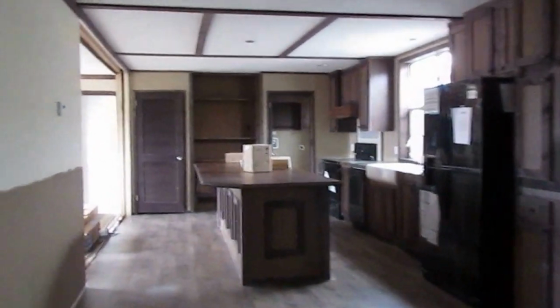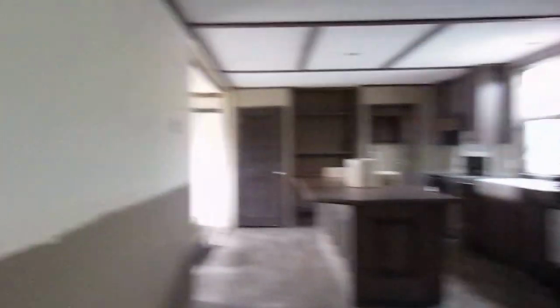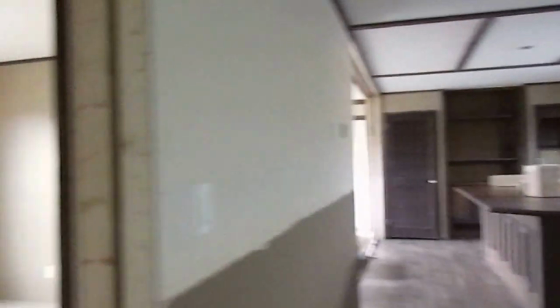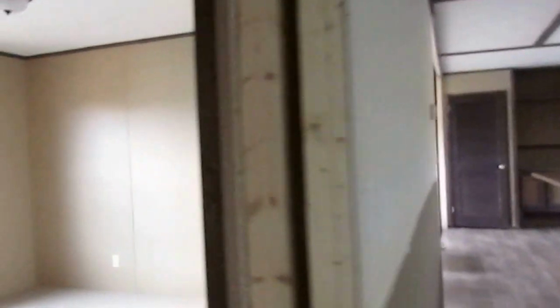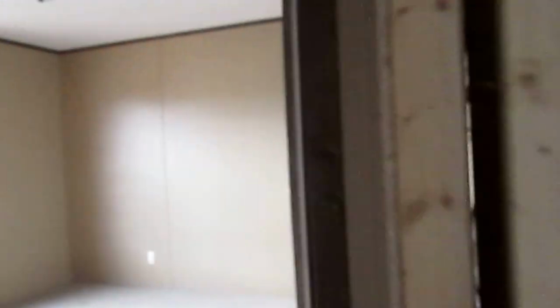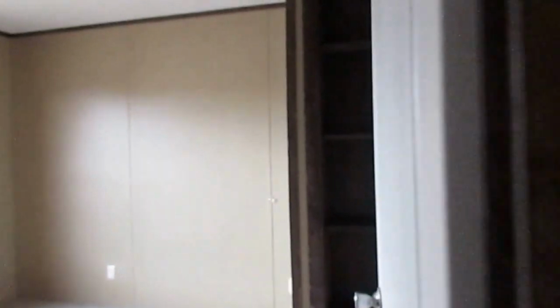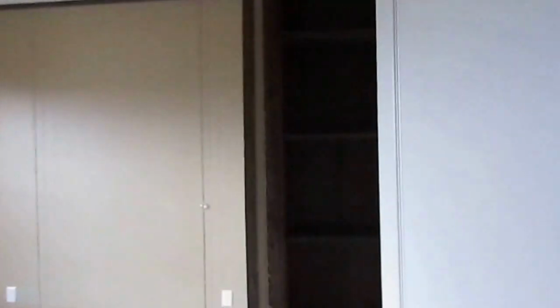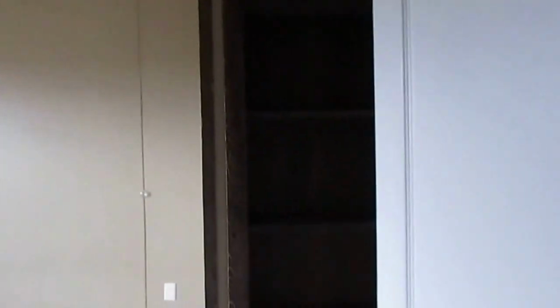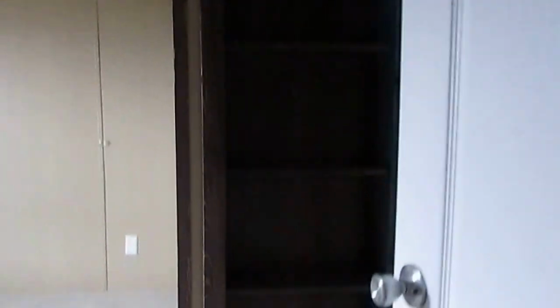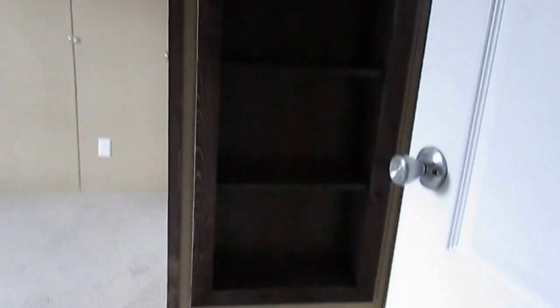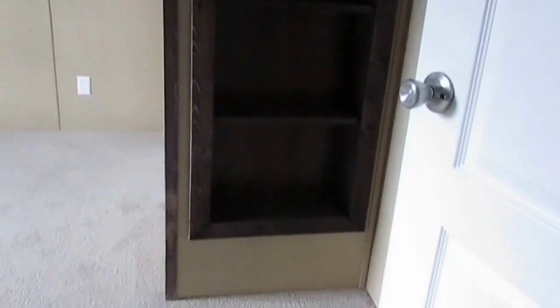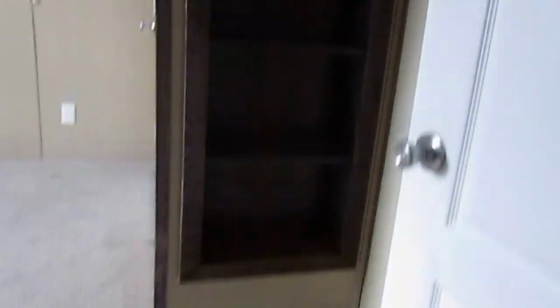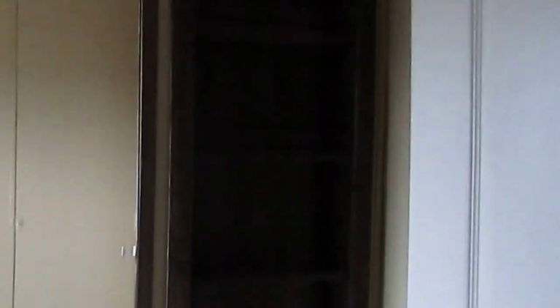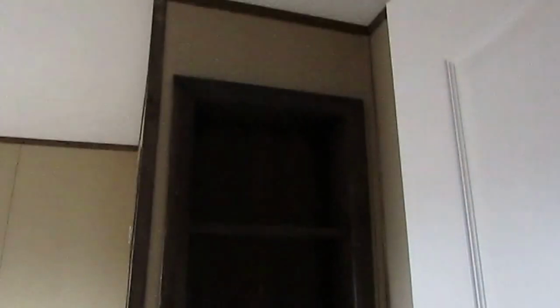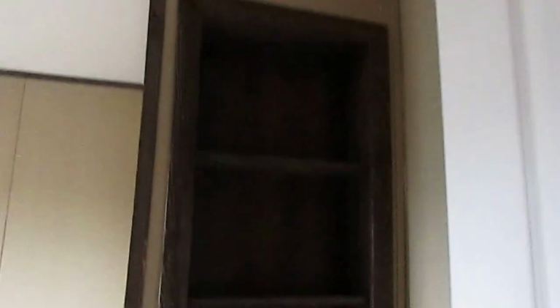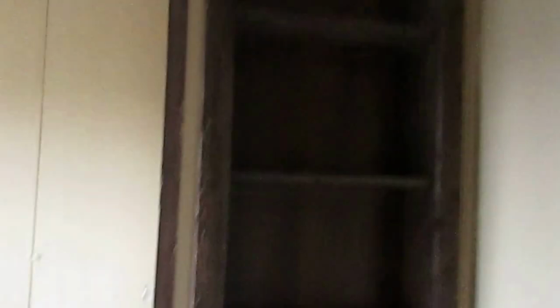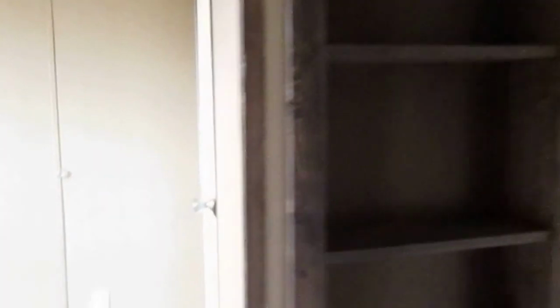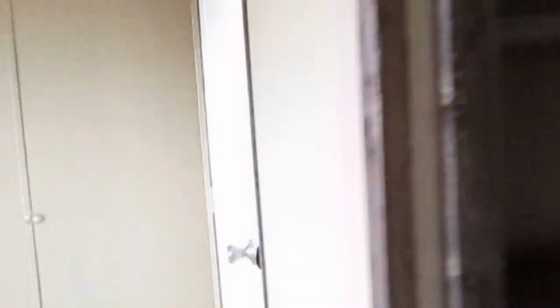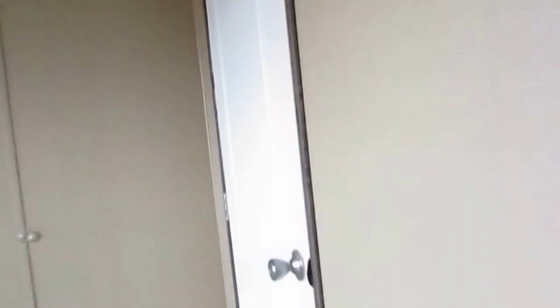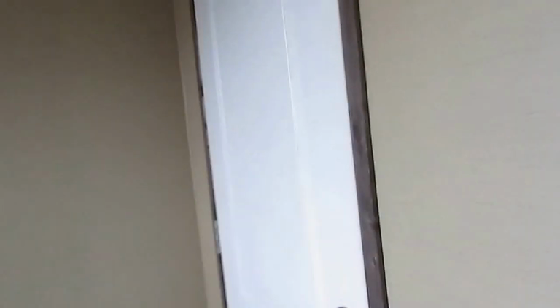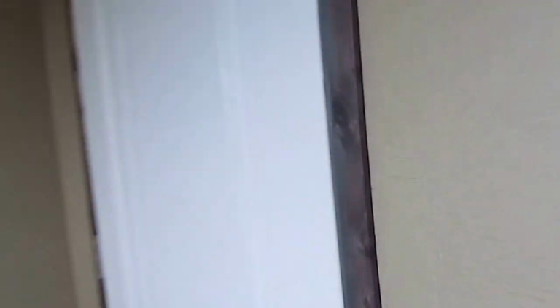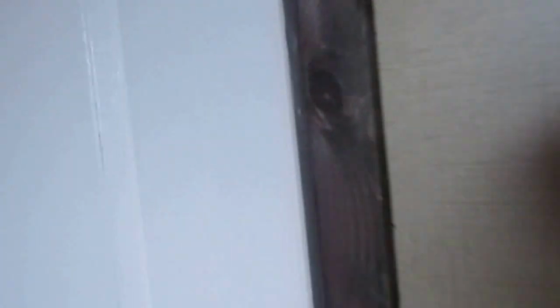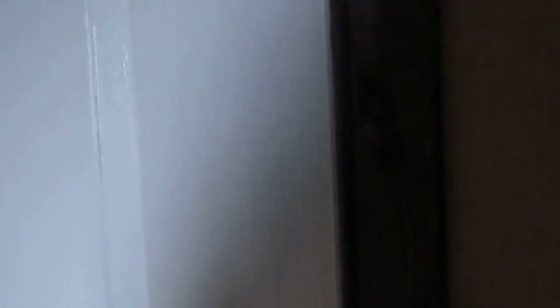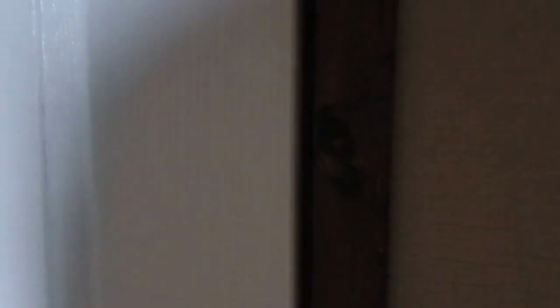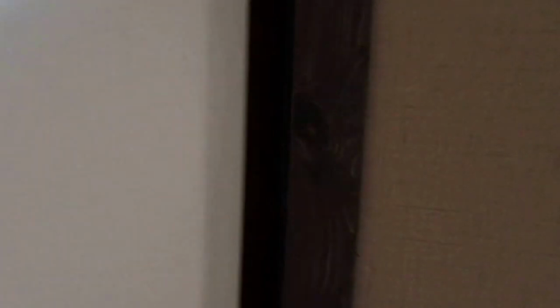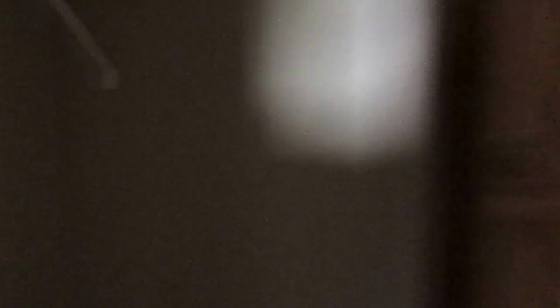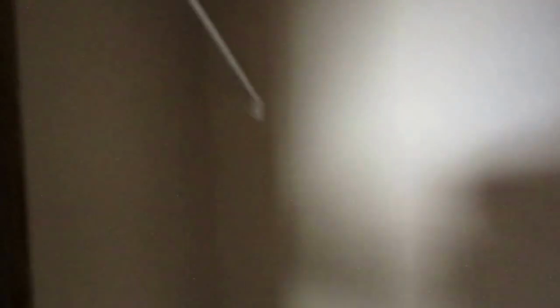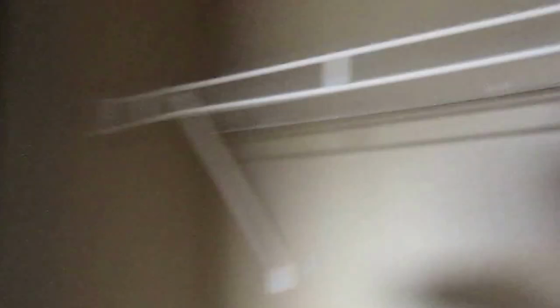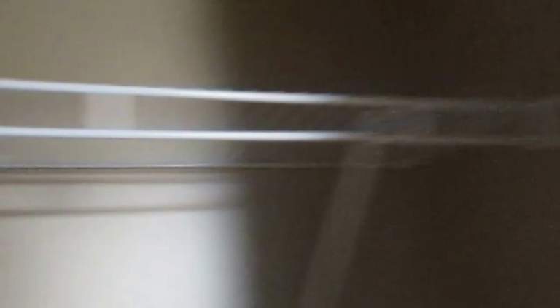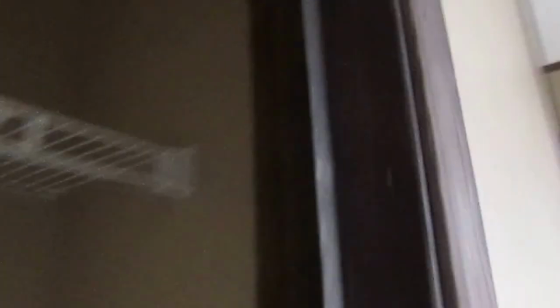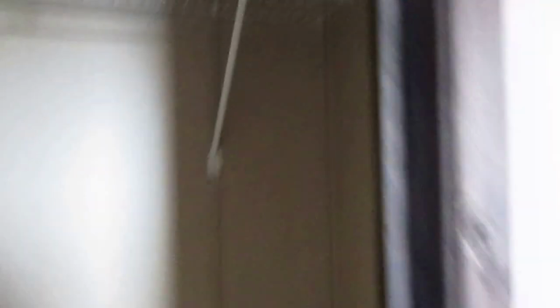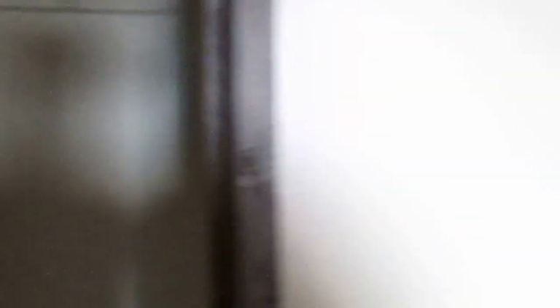Laundry room back there. I like these built-in shelves next to the closets — it's just utilizing that wall space in between.